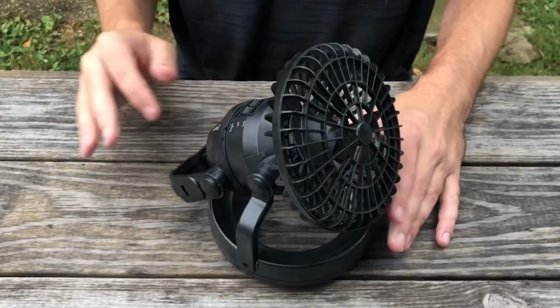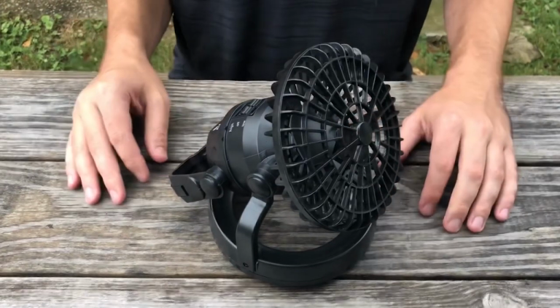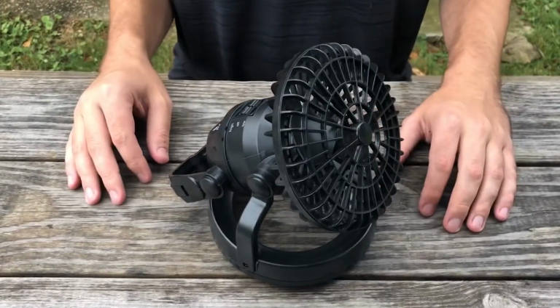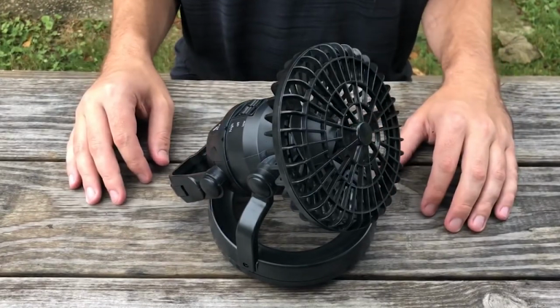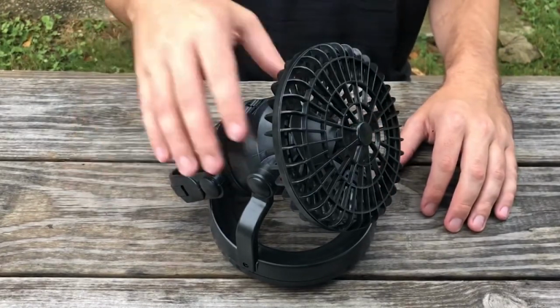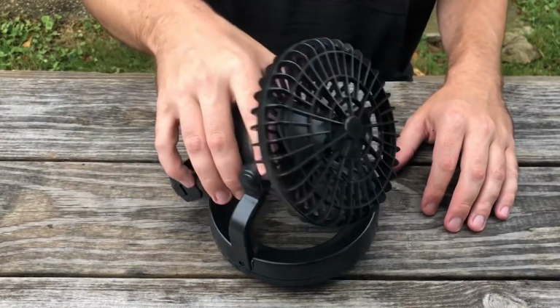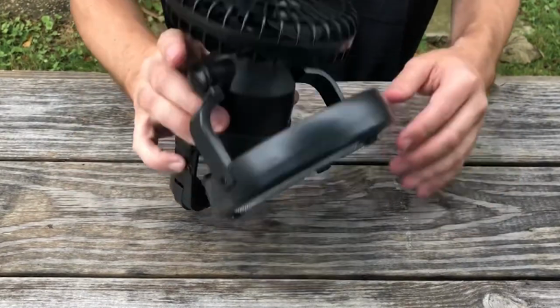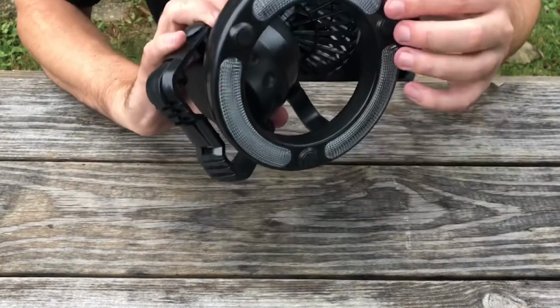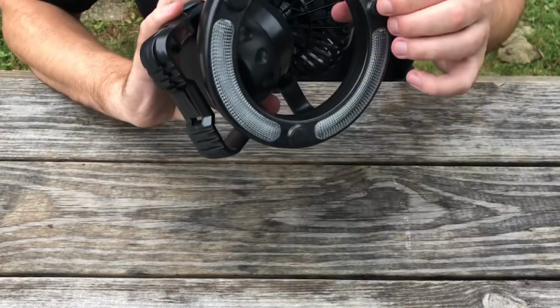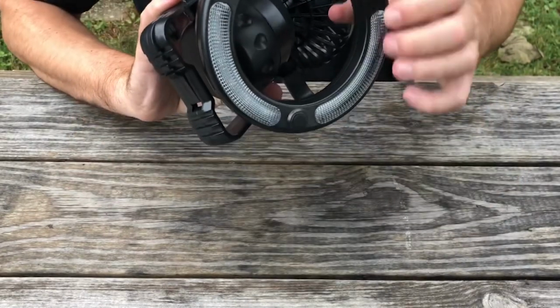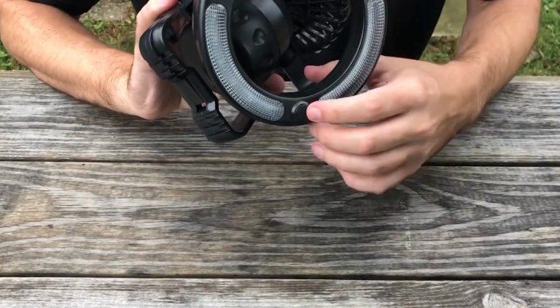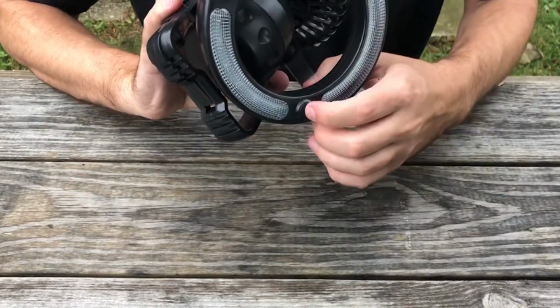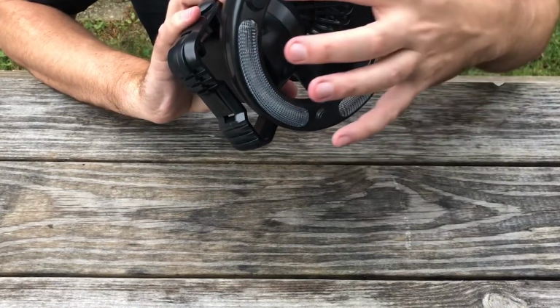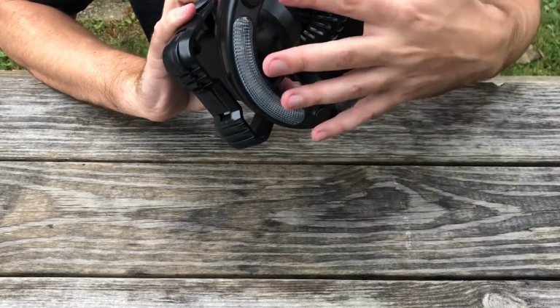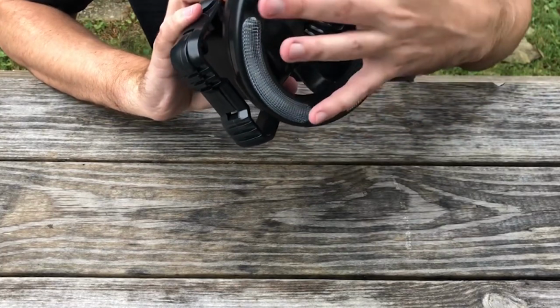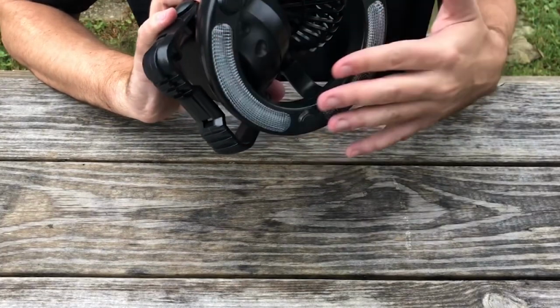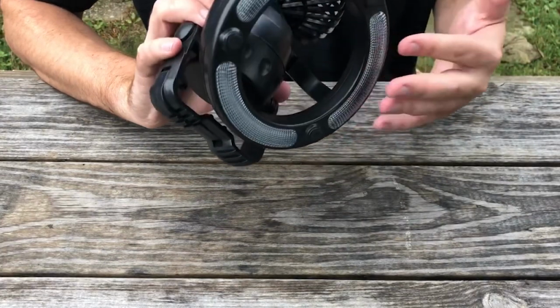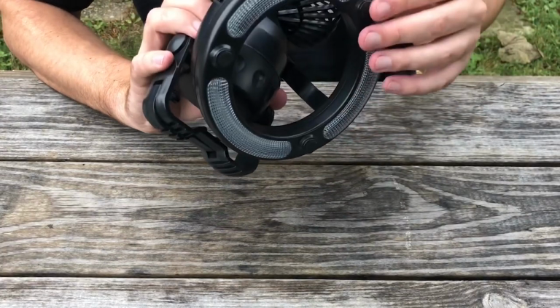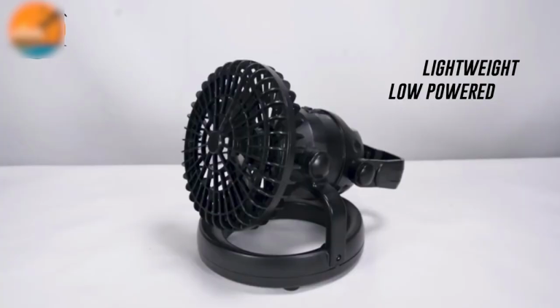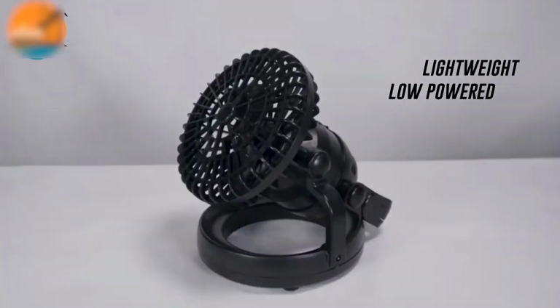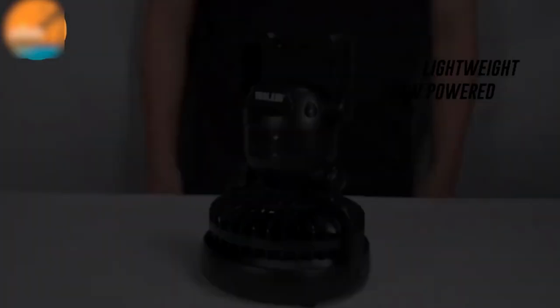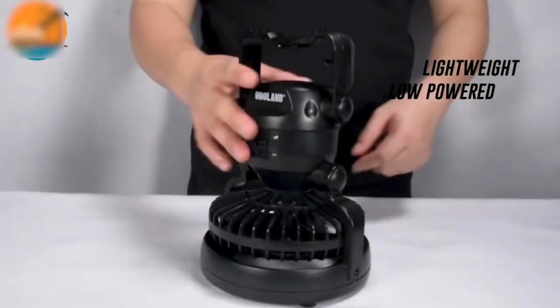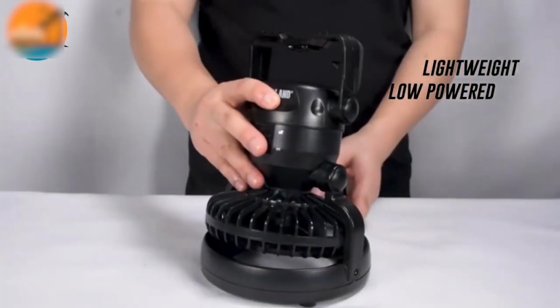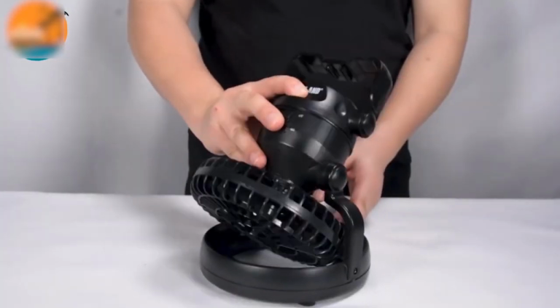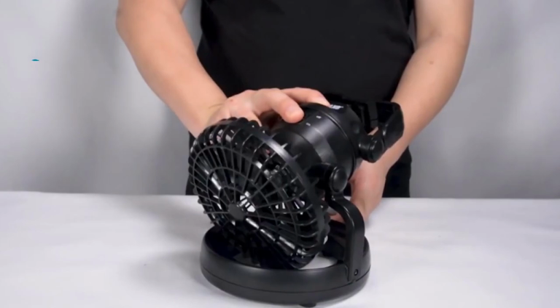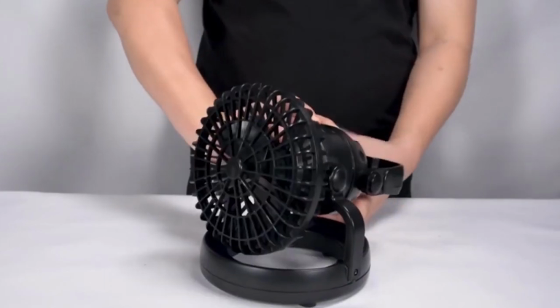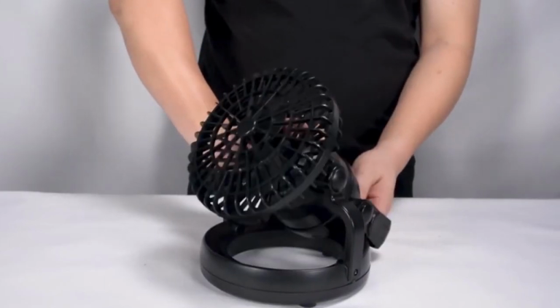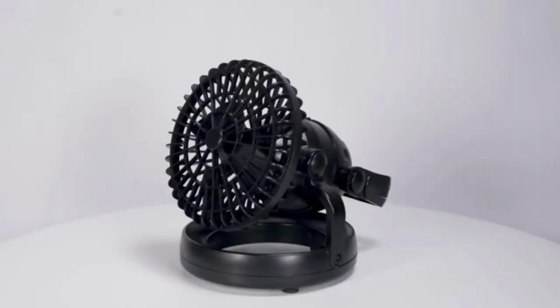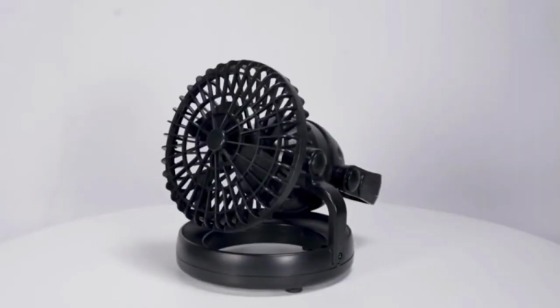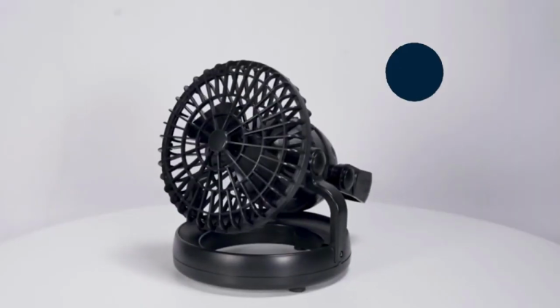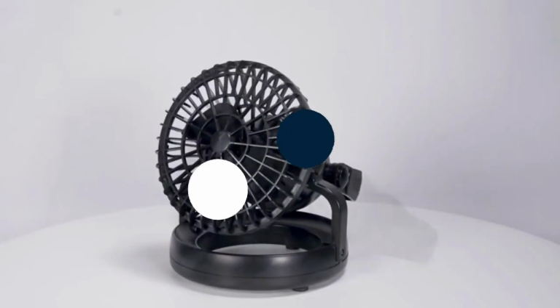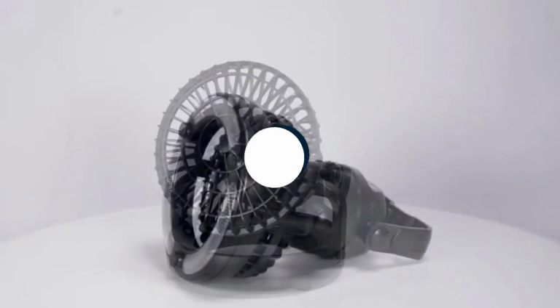The LED lamp is more than bright enough to illuminate the tent, and at night you could even use it to provide job lighting across the campsite. Overall, it's an efficient, practical, and affordable device that belongs on your camping trip.